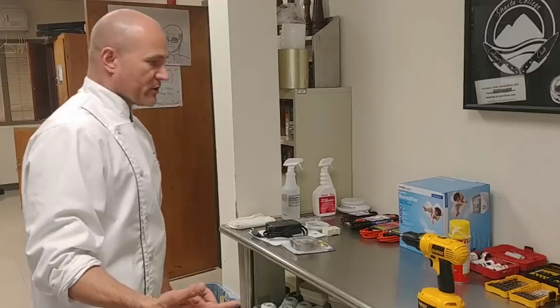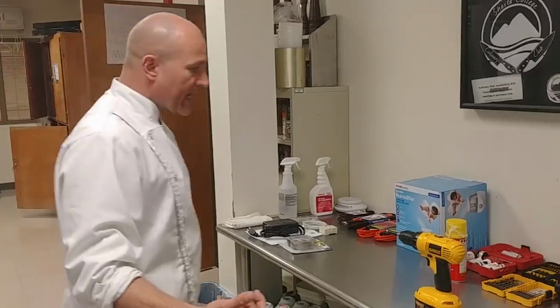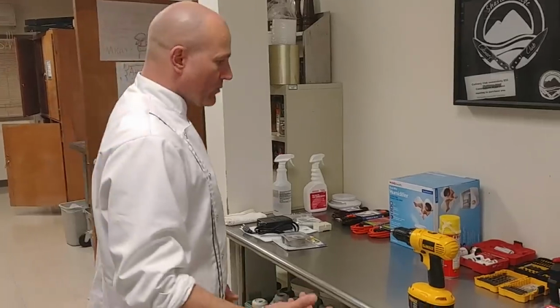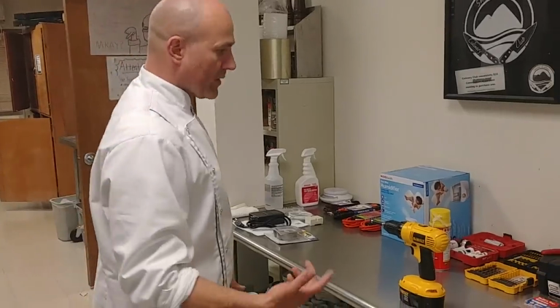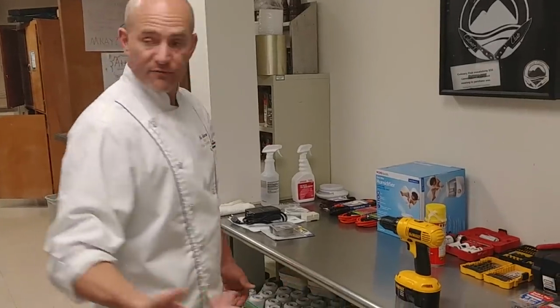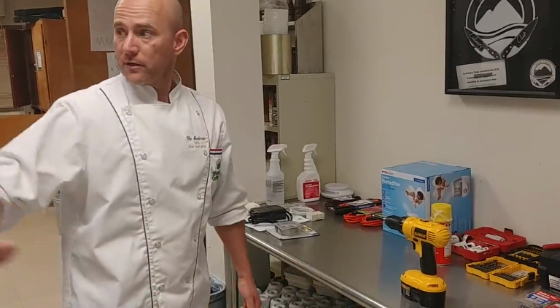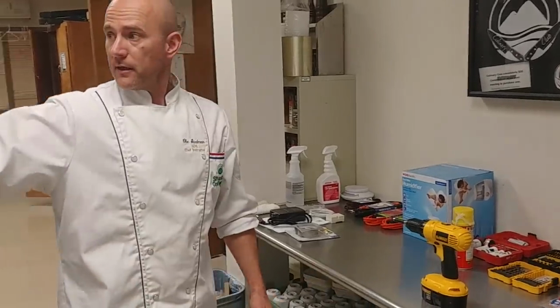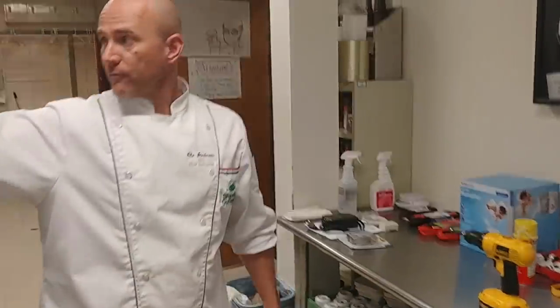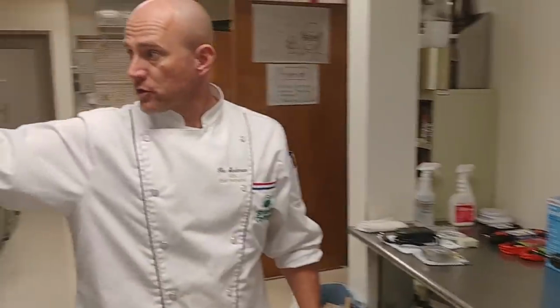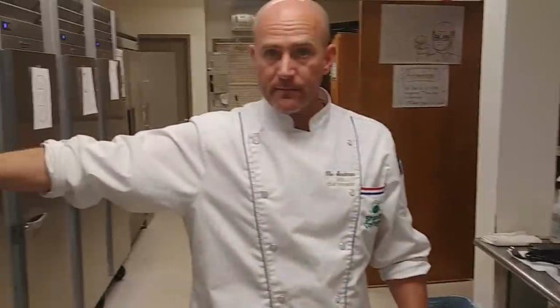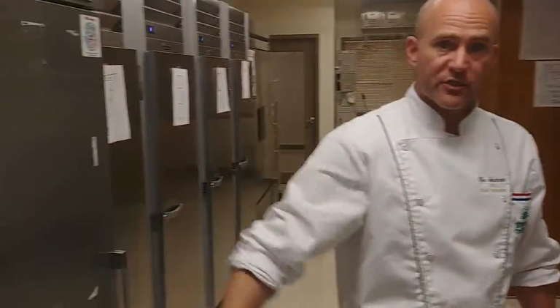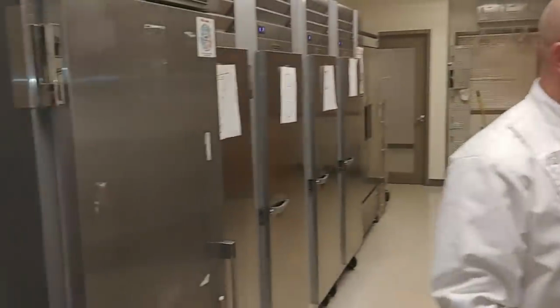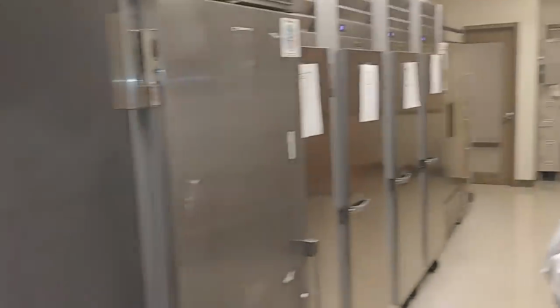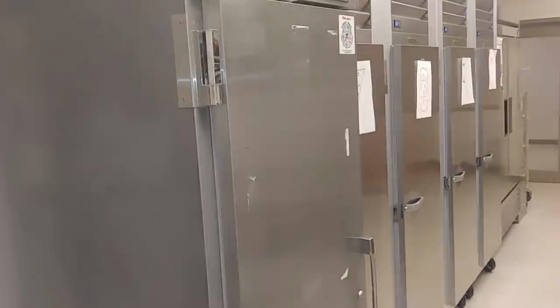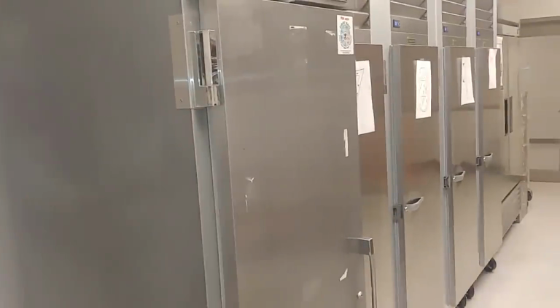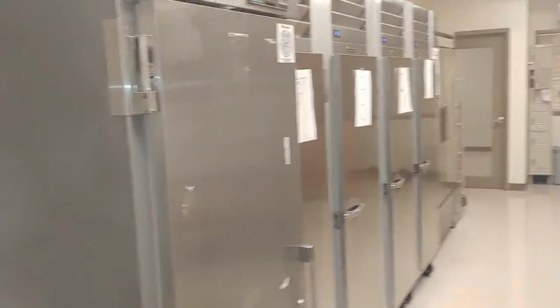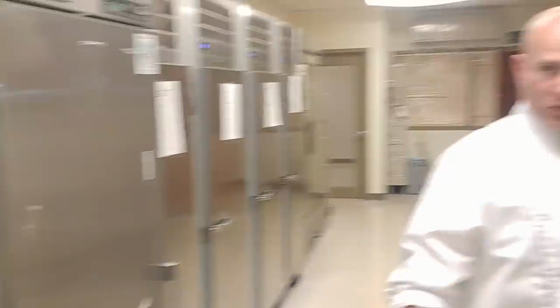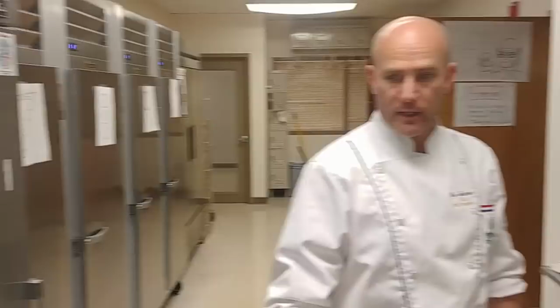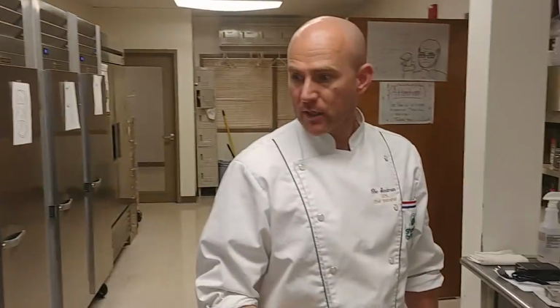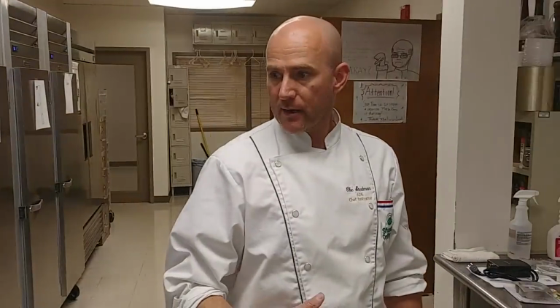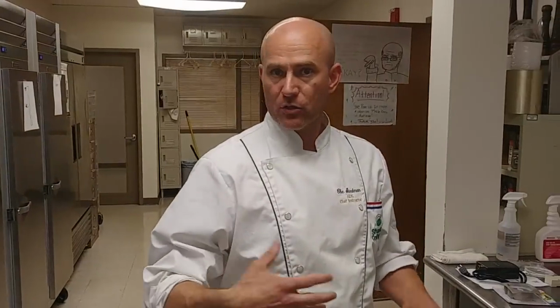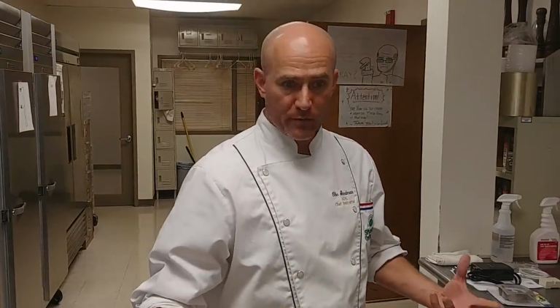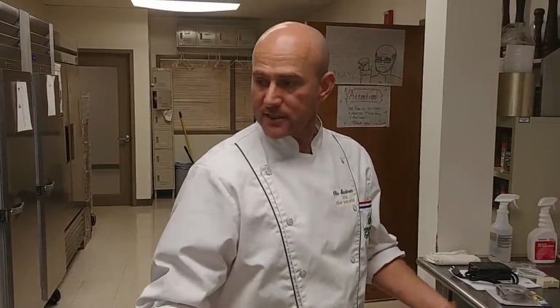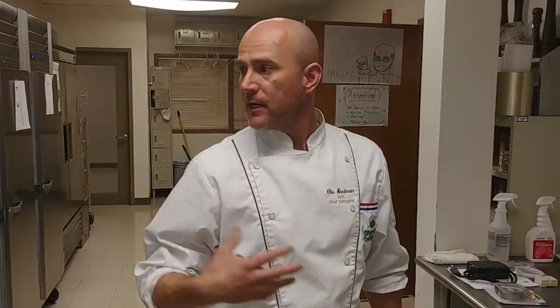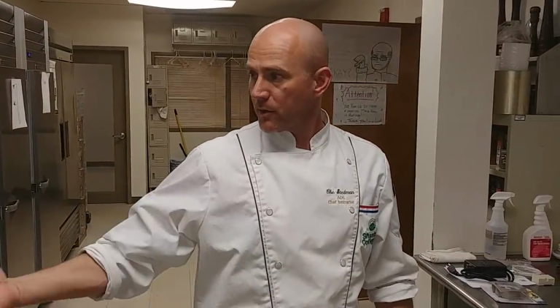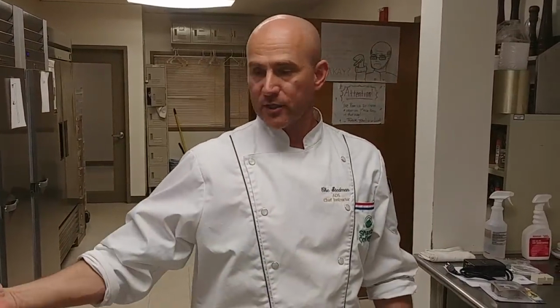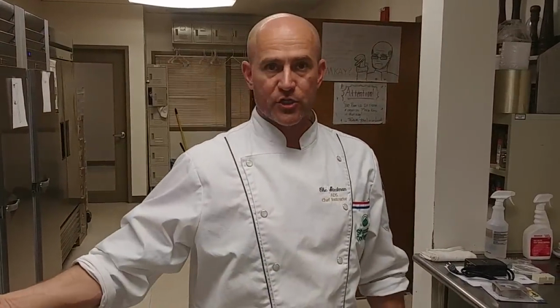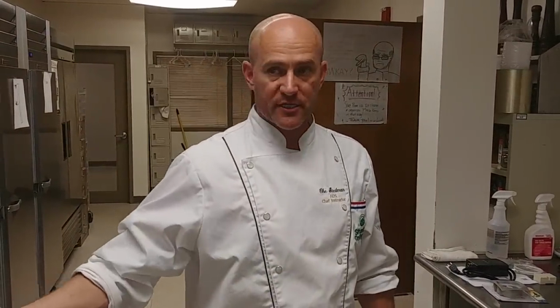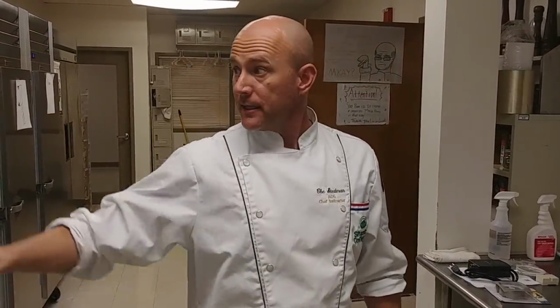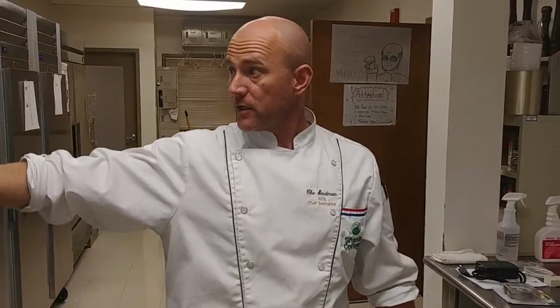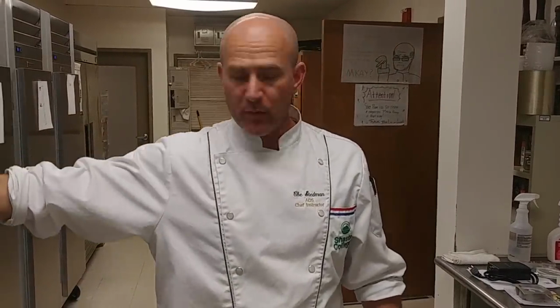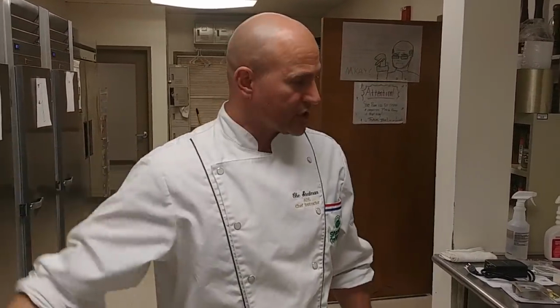Today we're going to convert a refrigerator into a curing locker for charcuterie. We want to be able to cure our own meats and cheeses. It's a very simple procedure.